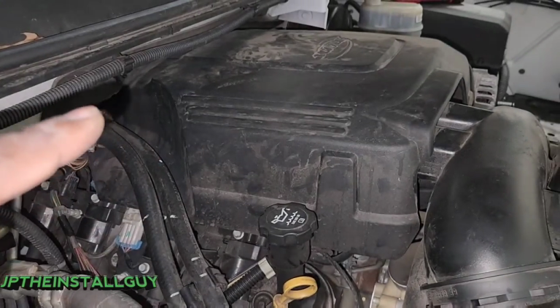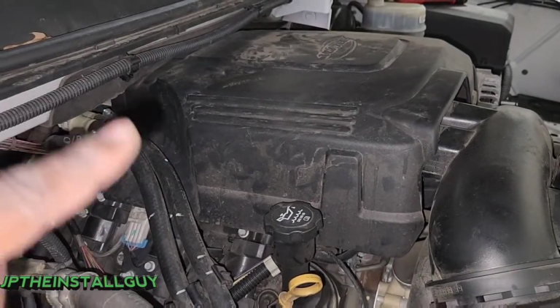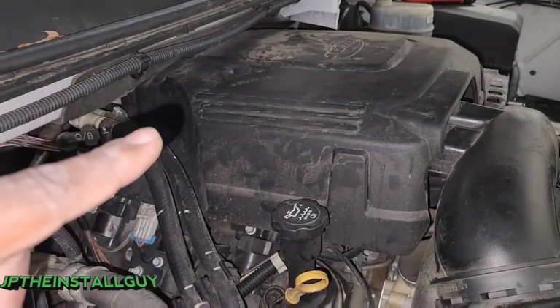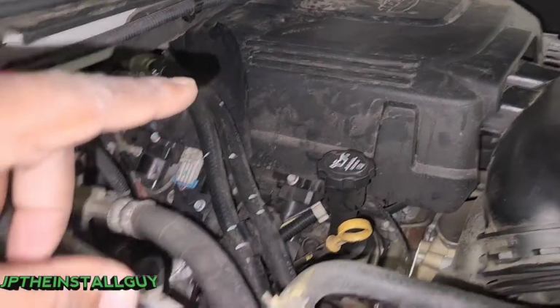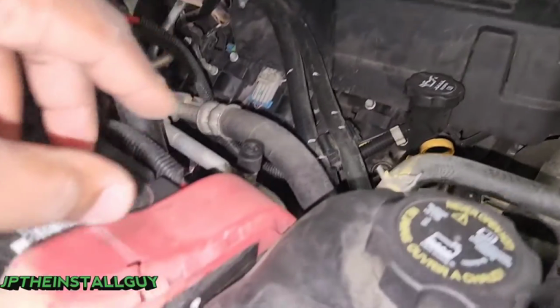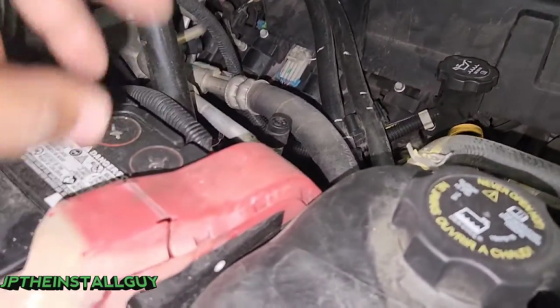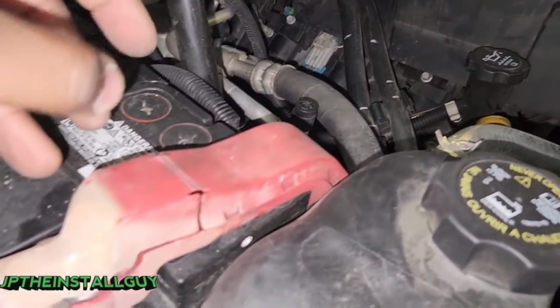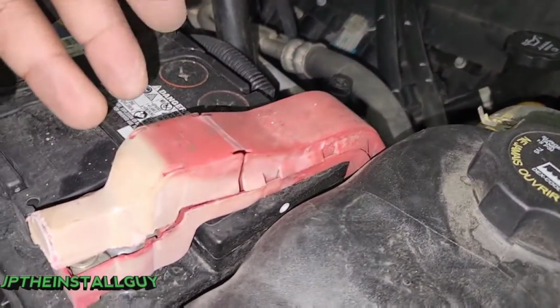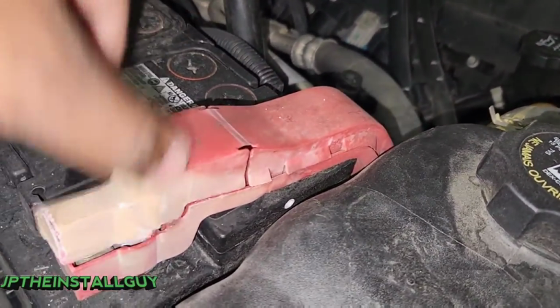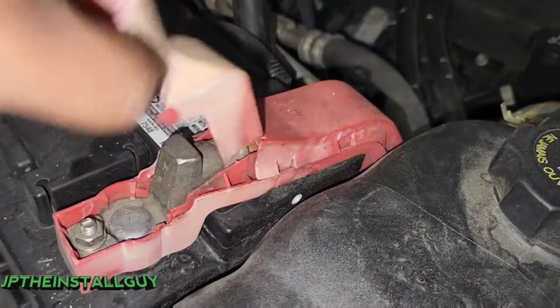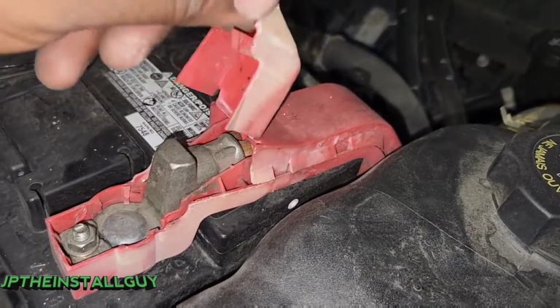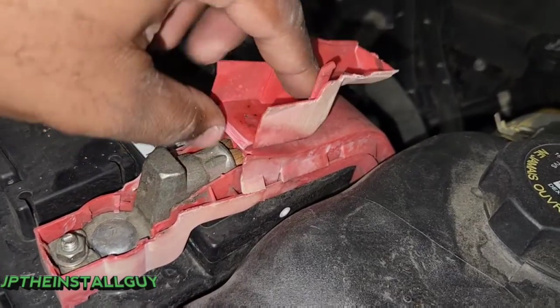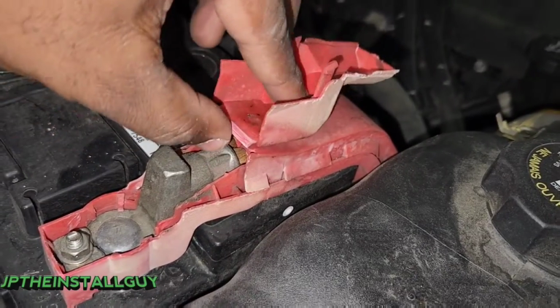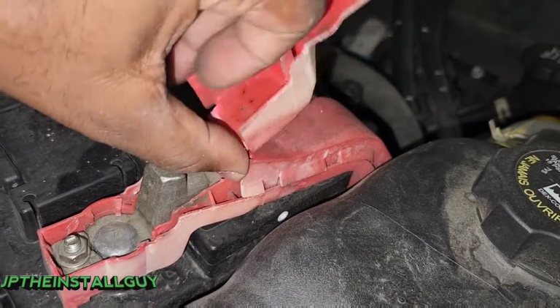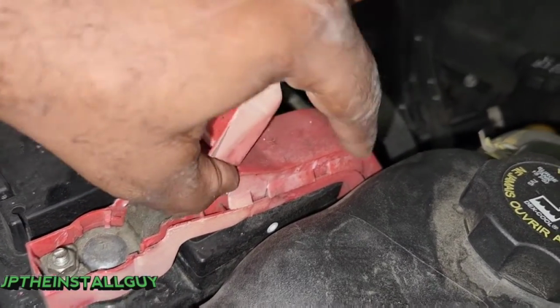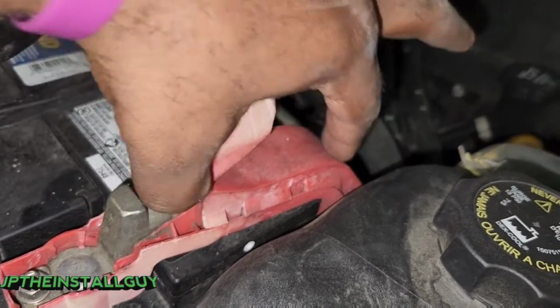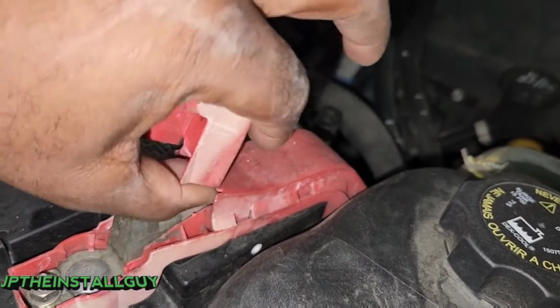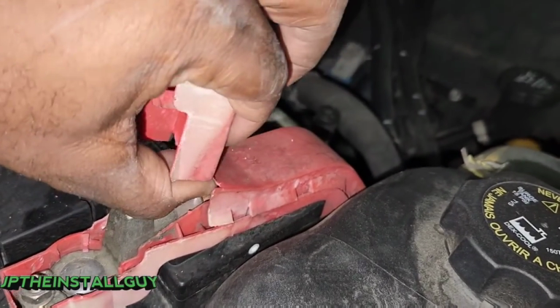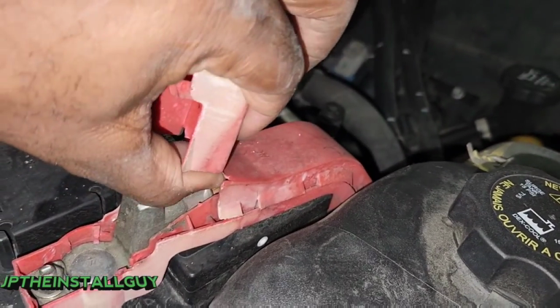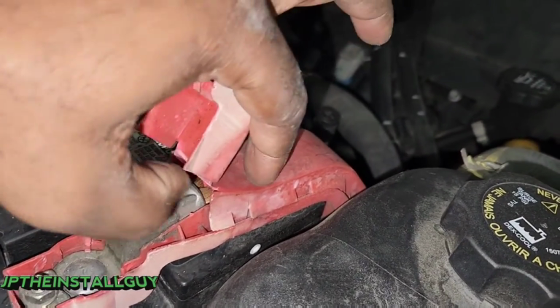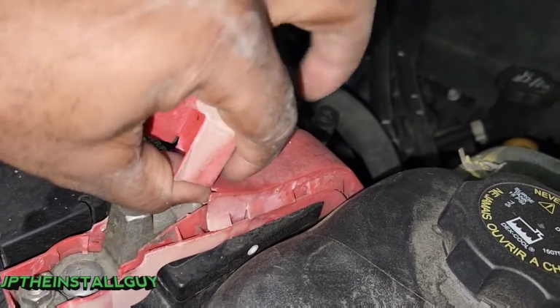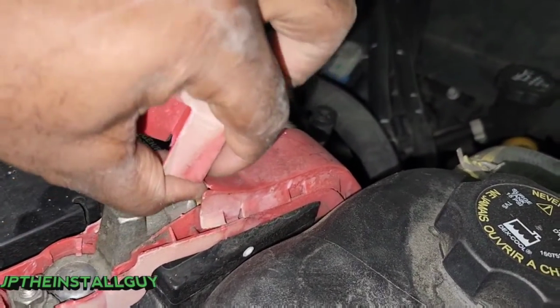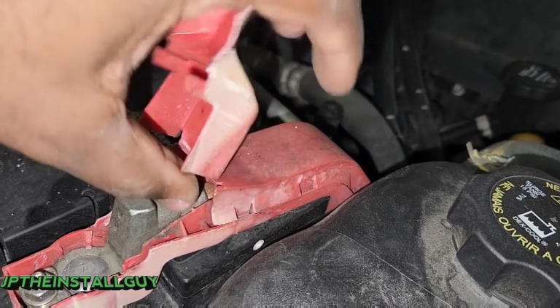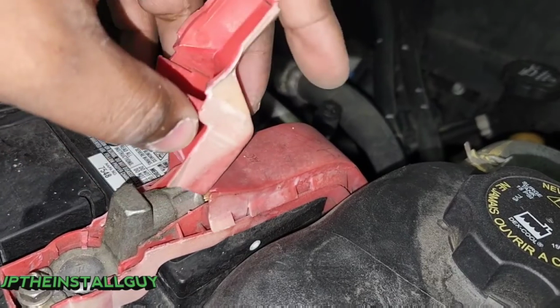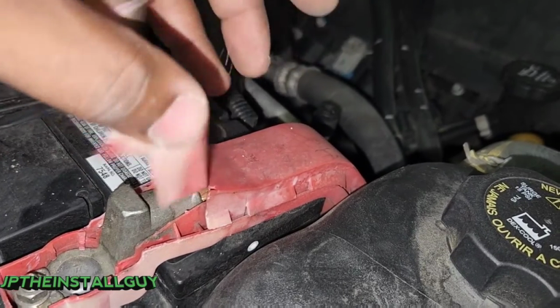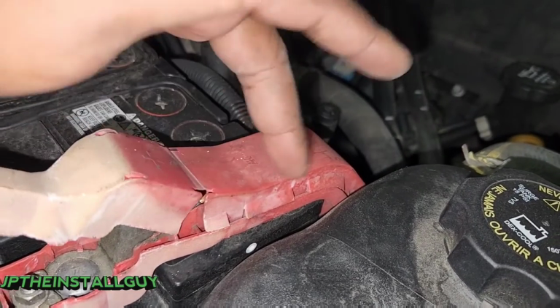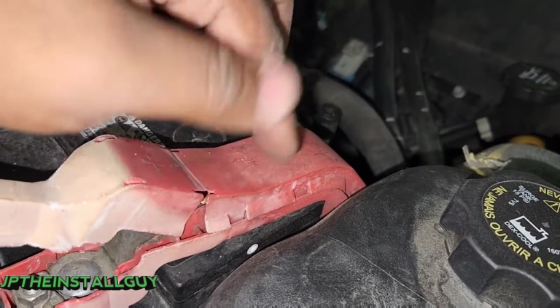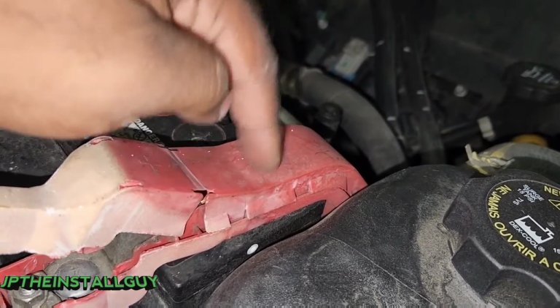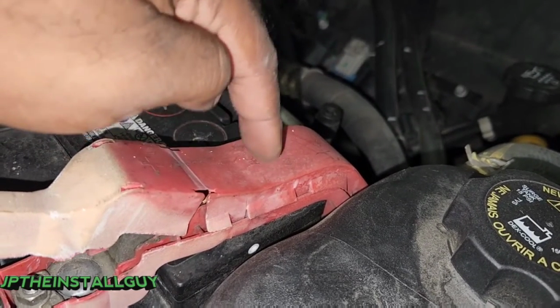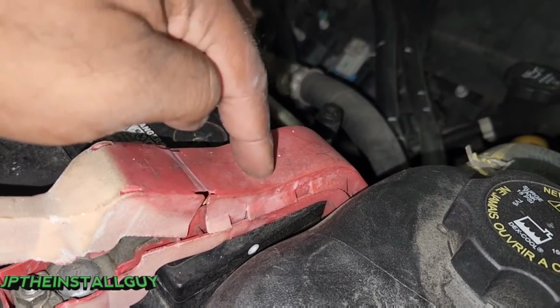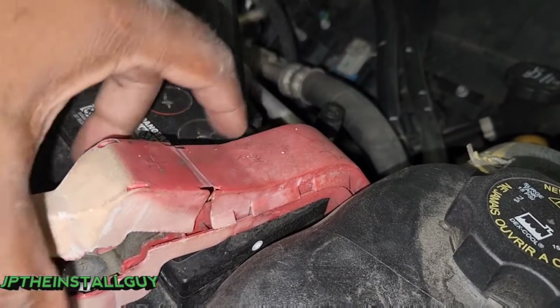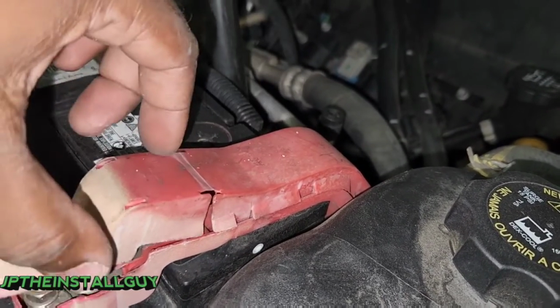Before I actually get that power wire through the firewall, I want to show you where we're going to actually connect it. I could try to lift this up and bring my power wire through here — this thing actually pops up — but we are running a four-gauge wire and it'll be a little too thick for that.